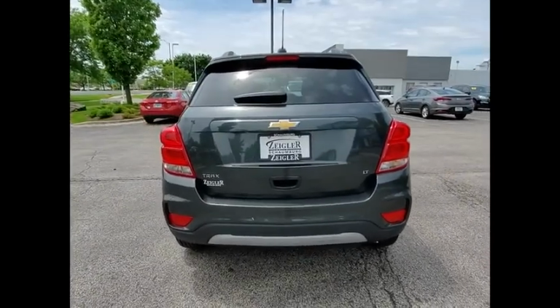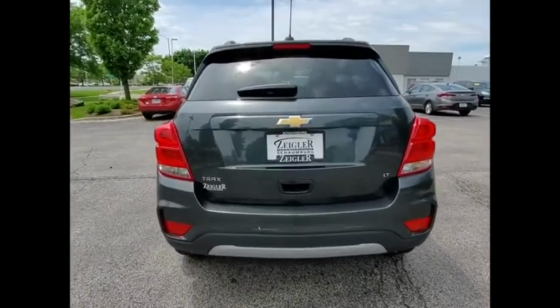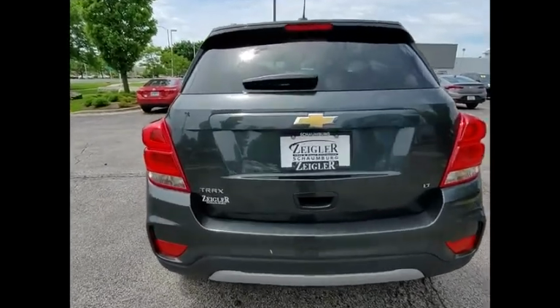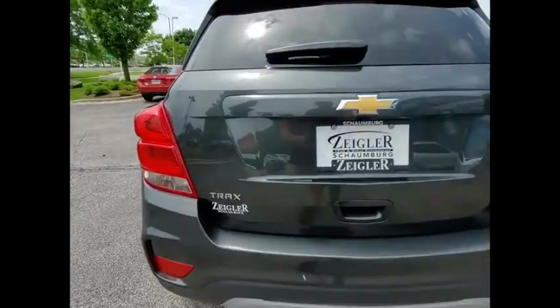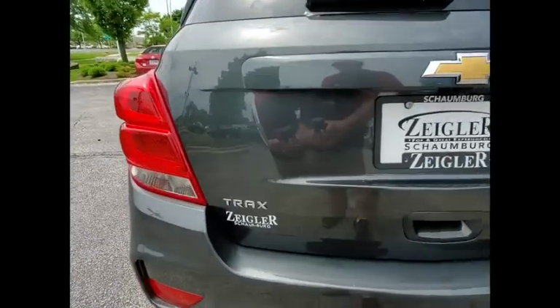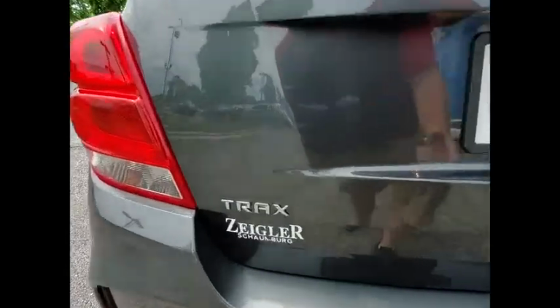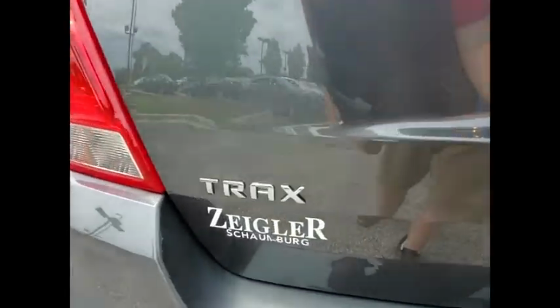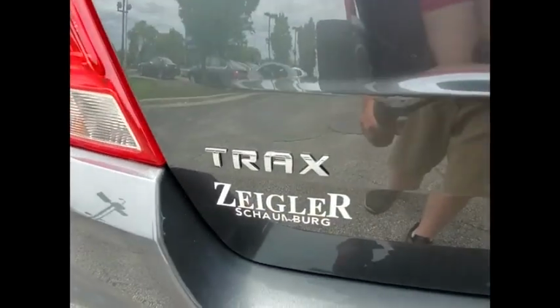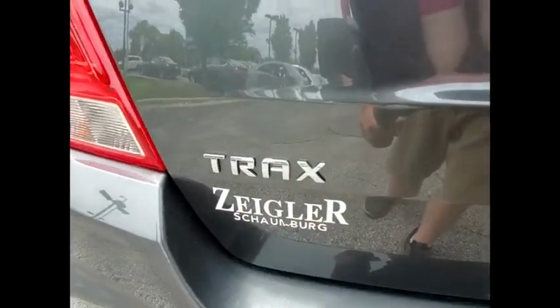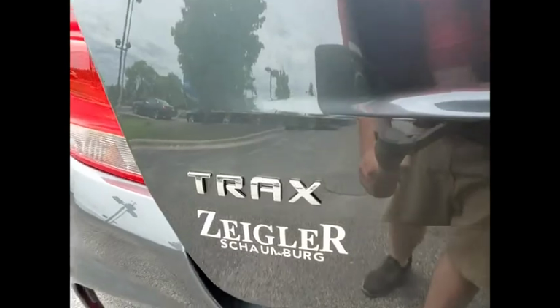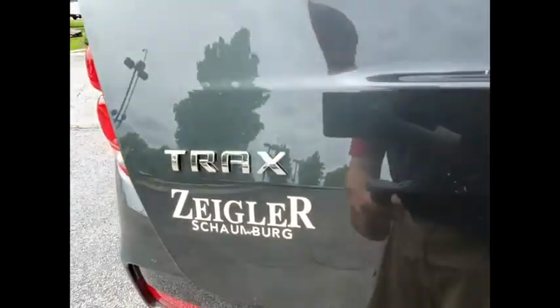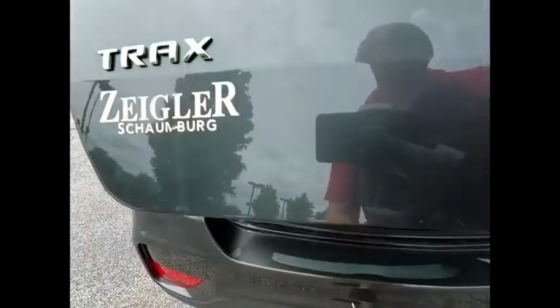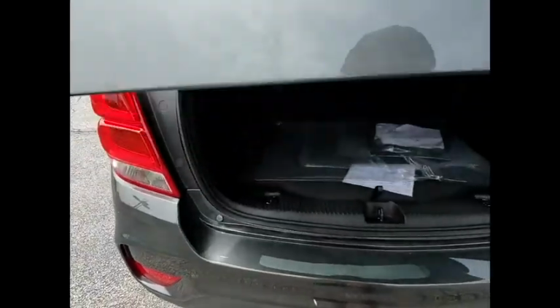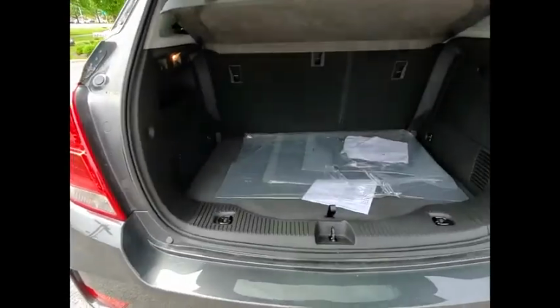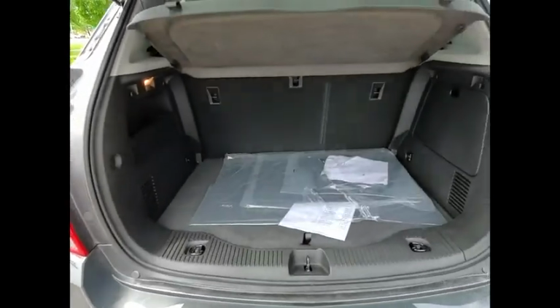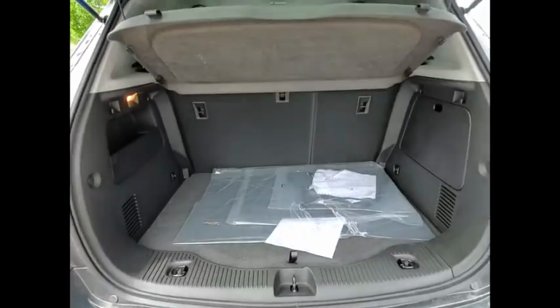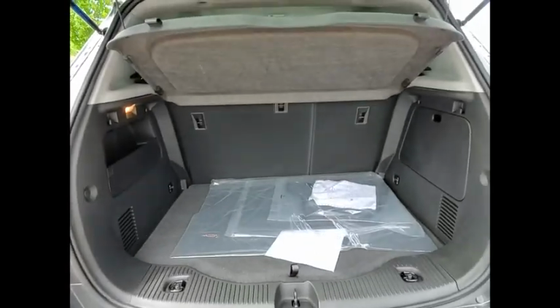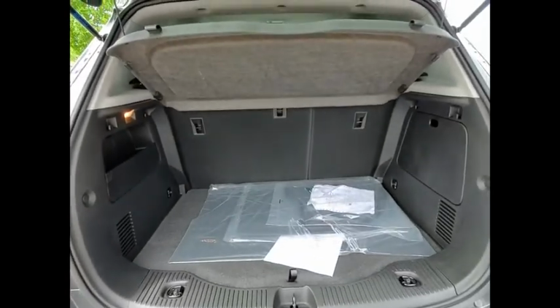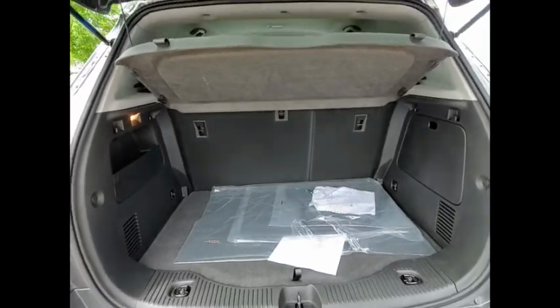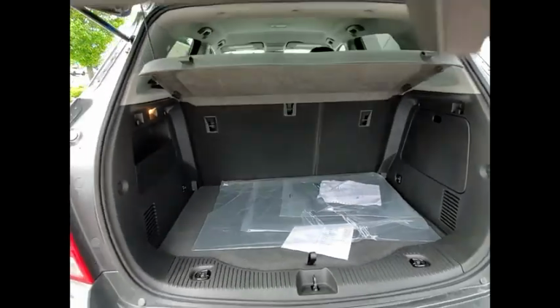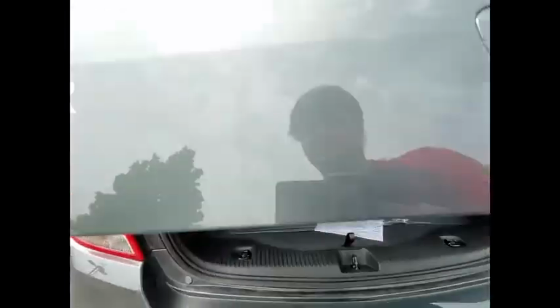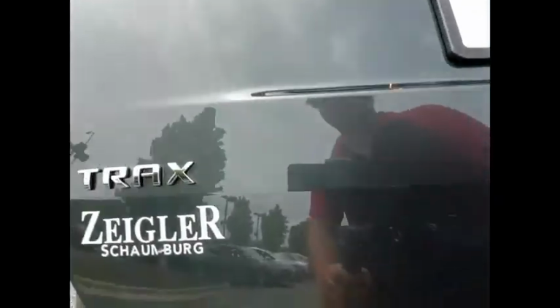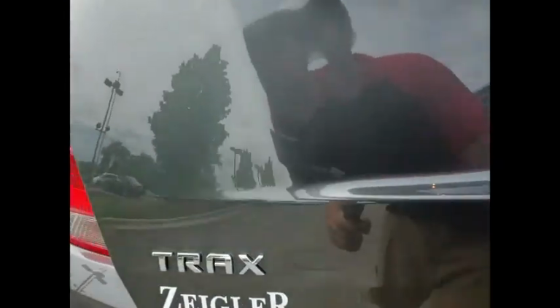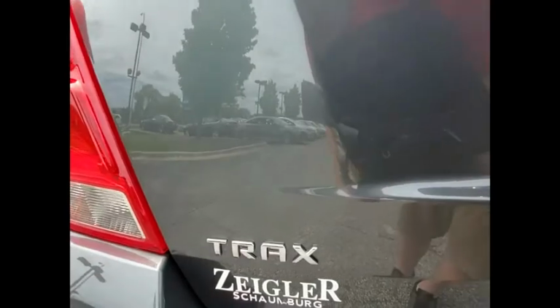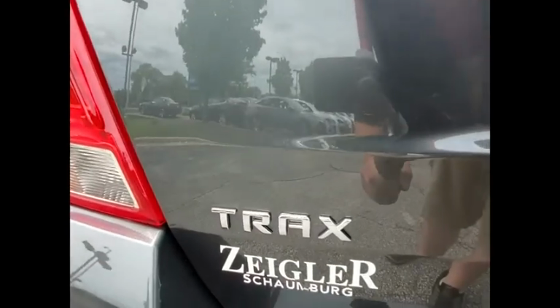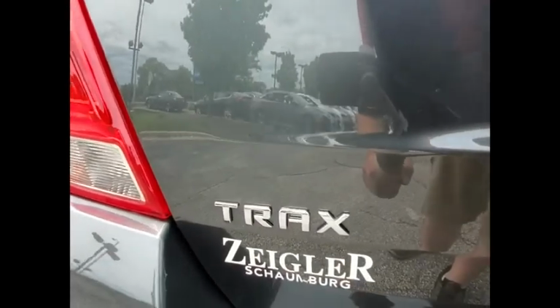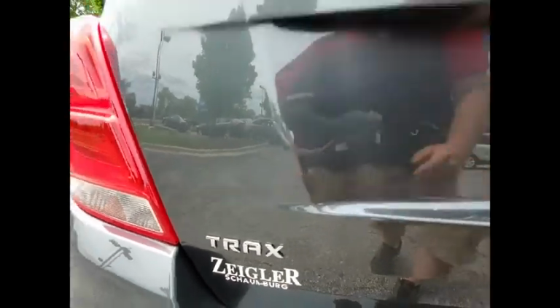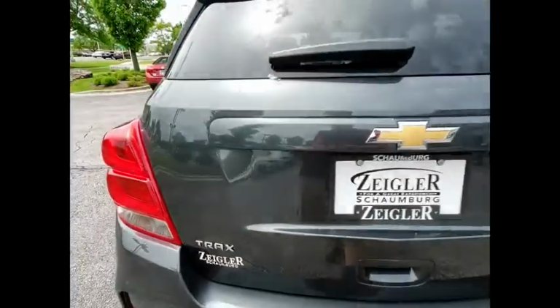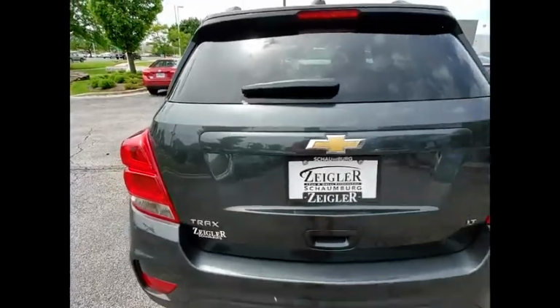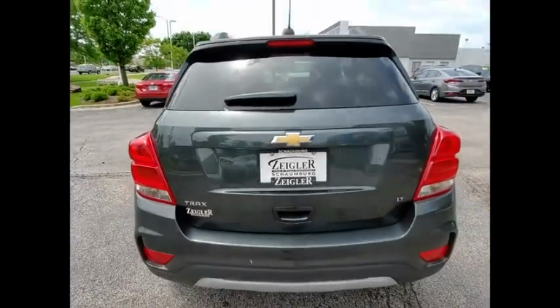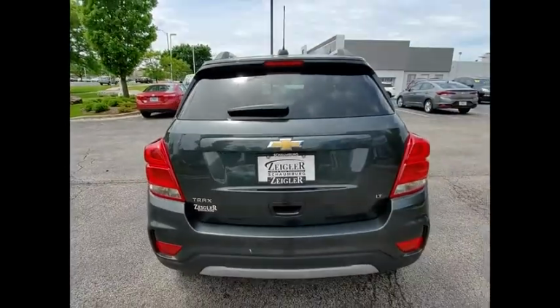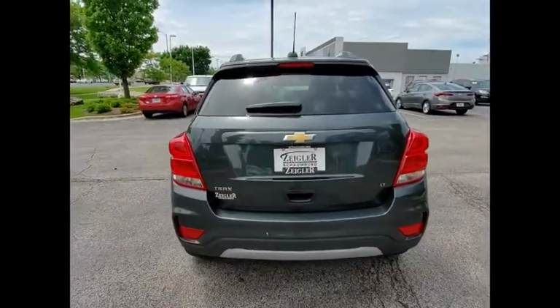Electronic stability control, brake assist, traction control, remote keyless entry, speed control, body color door handles, front license plate bracket, front wheel independent suspension.